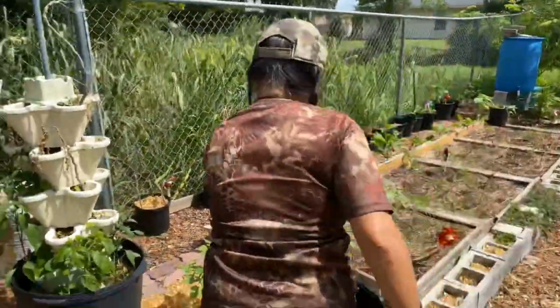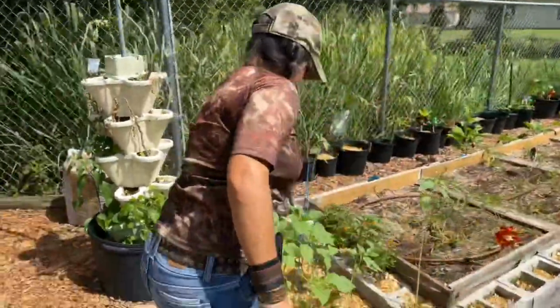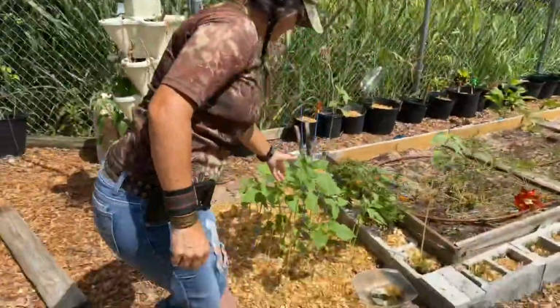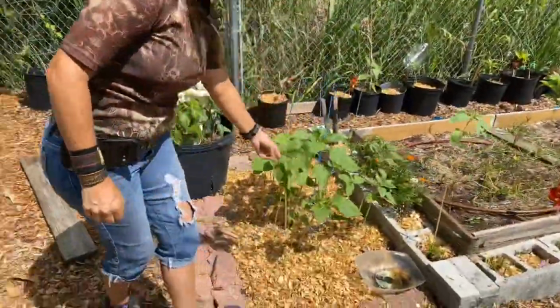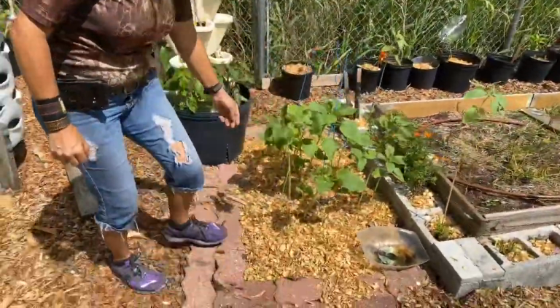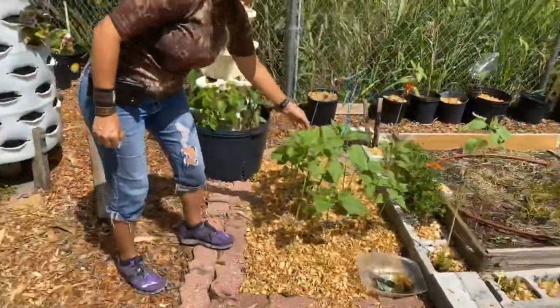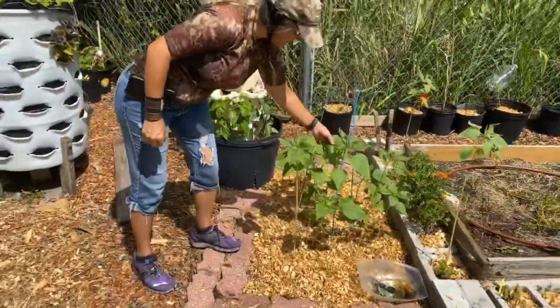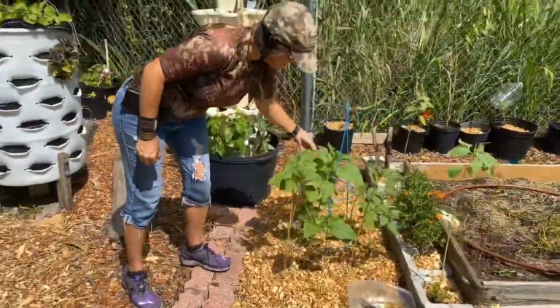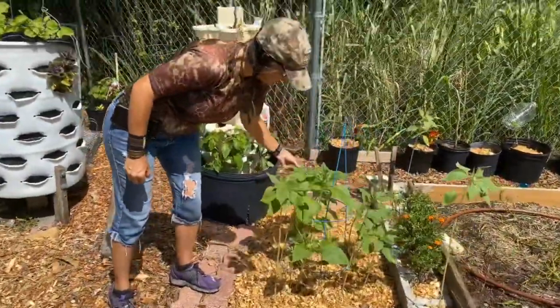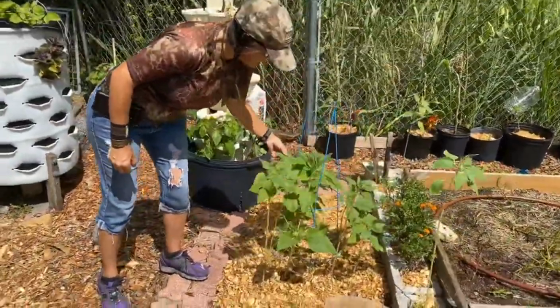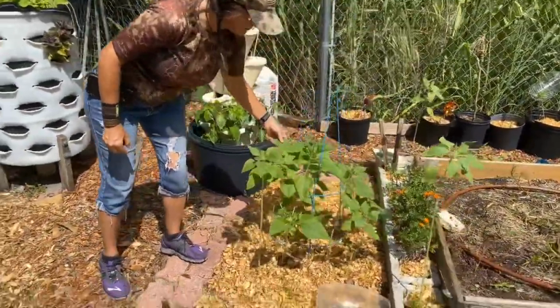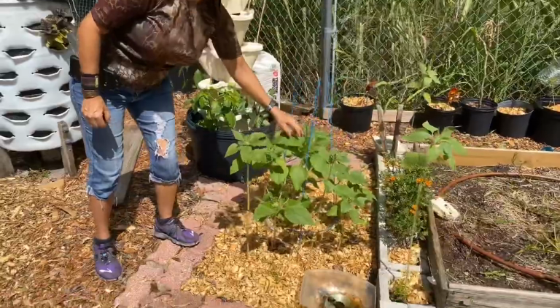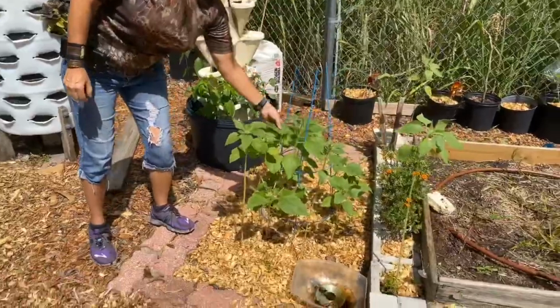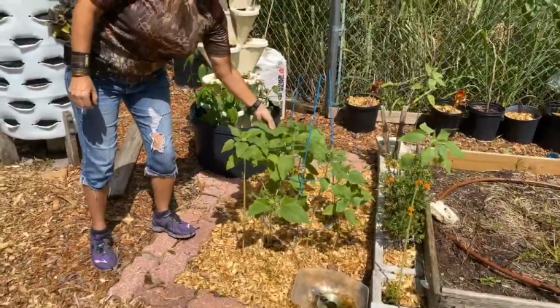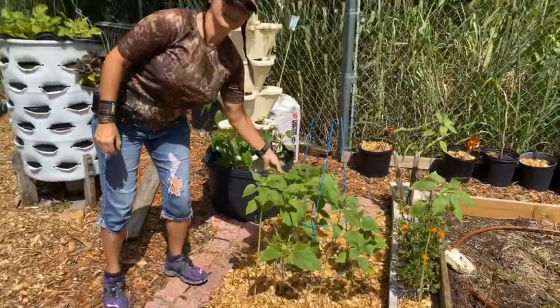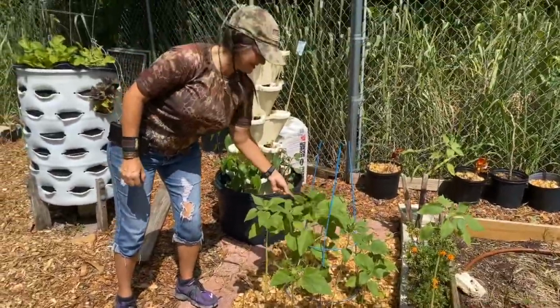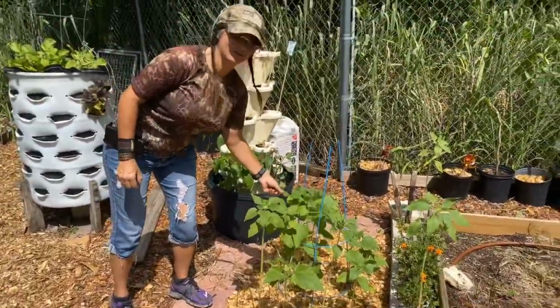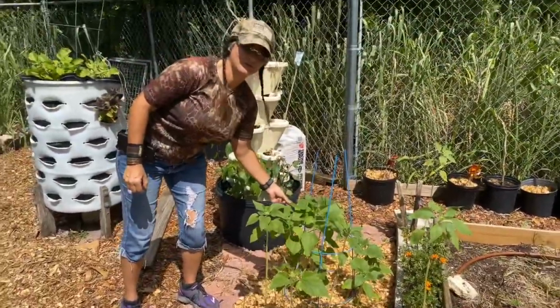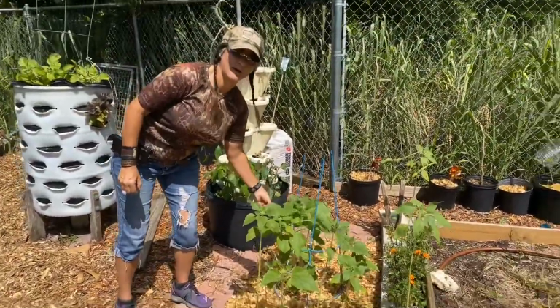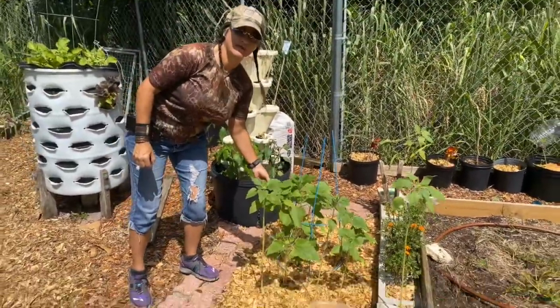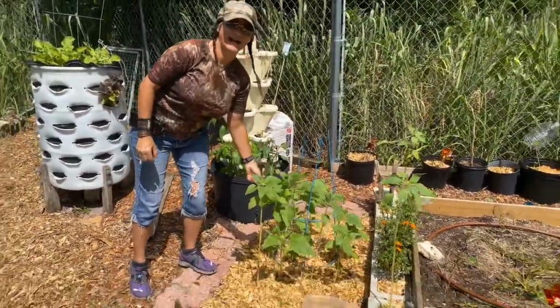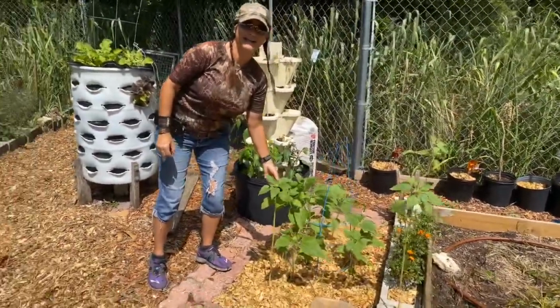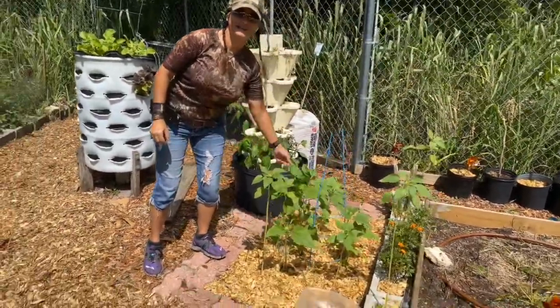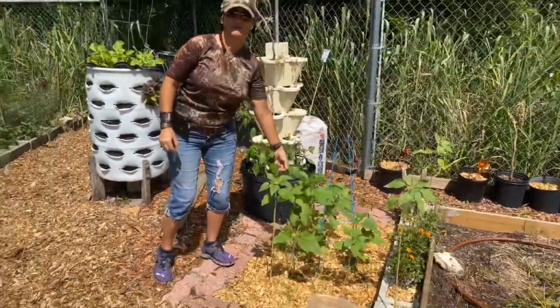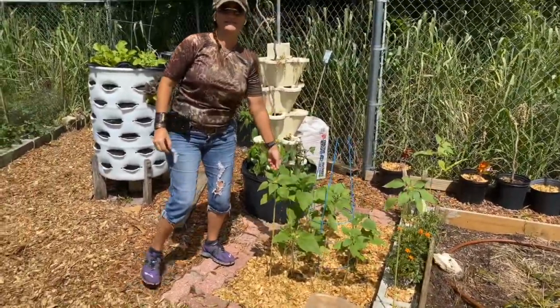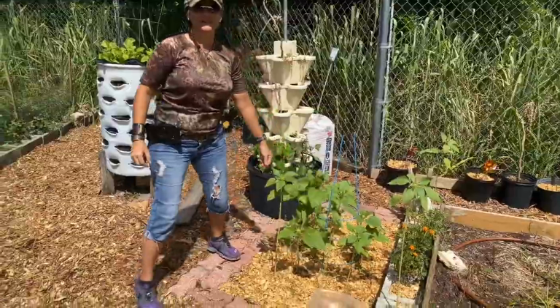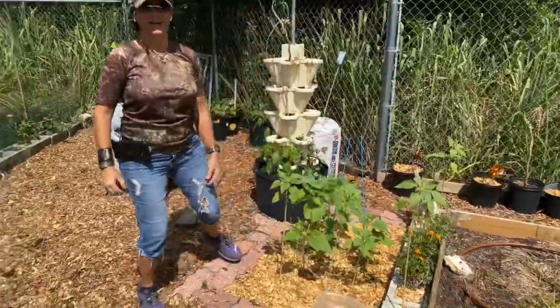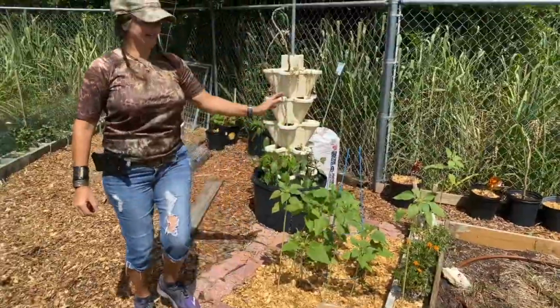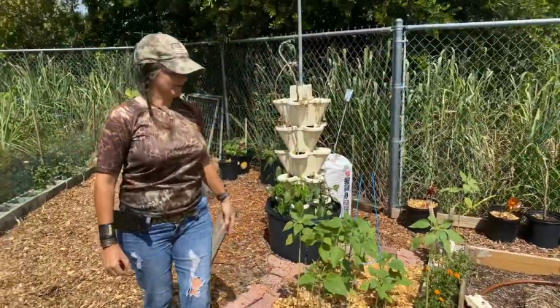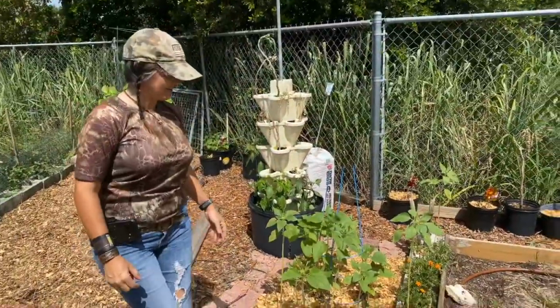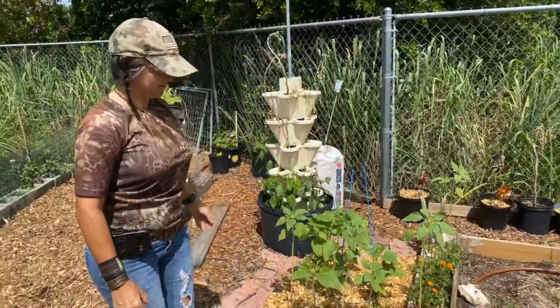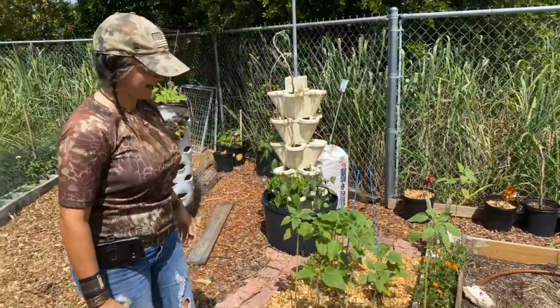These are some sunflowers. This is a mammoth sunflower, so this one should get to be about 12 feet high — that should be fun. I've never grown that variety before.